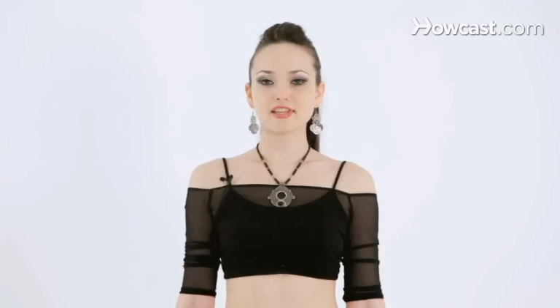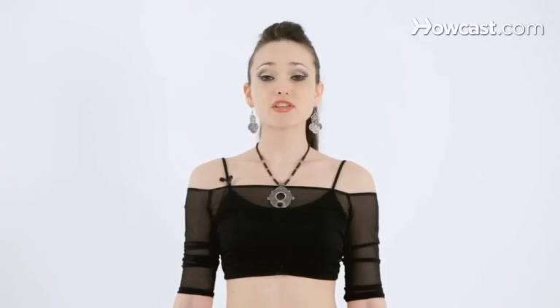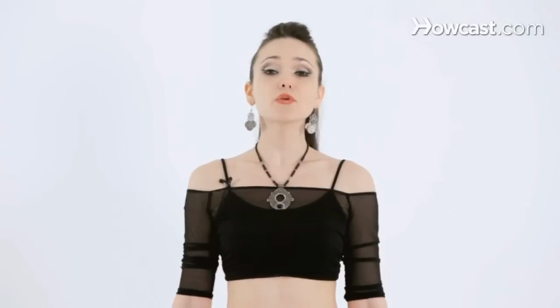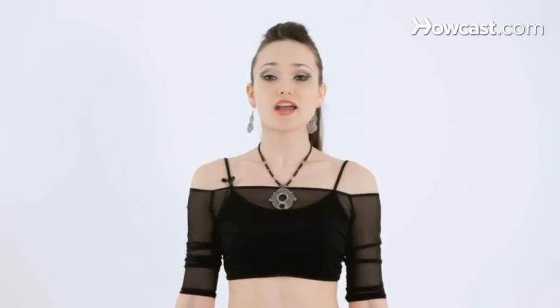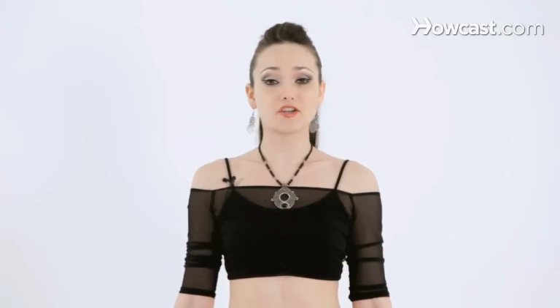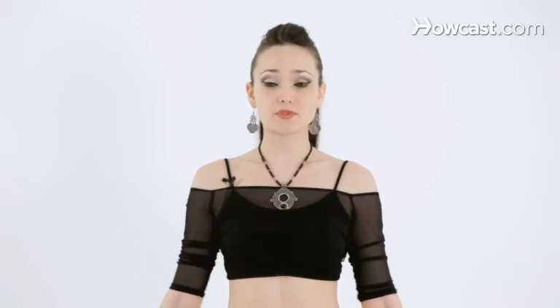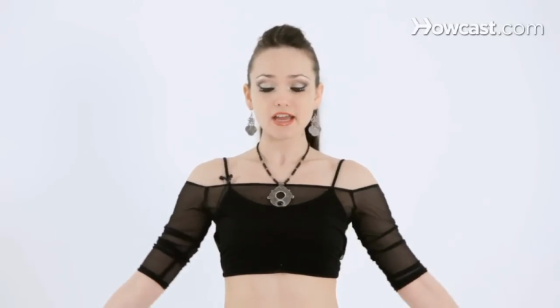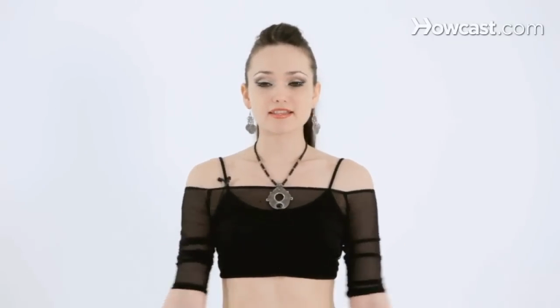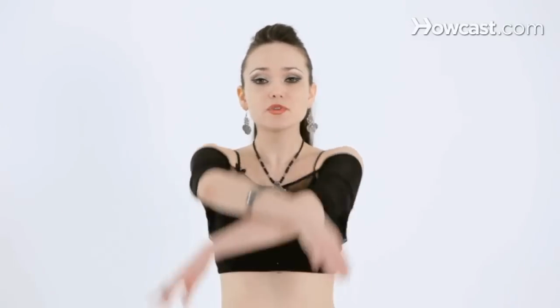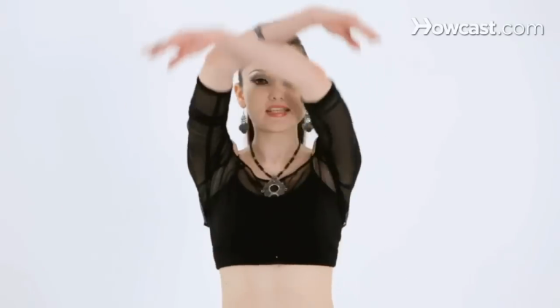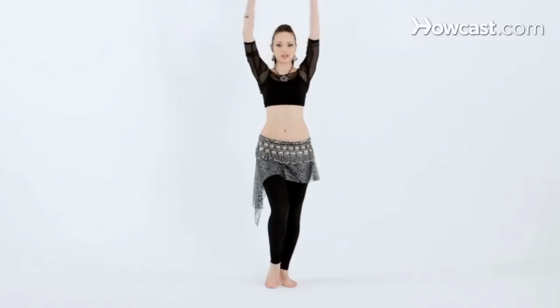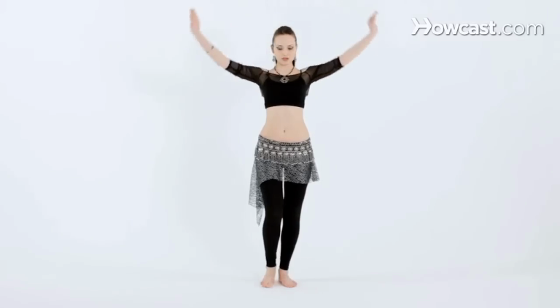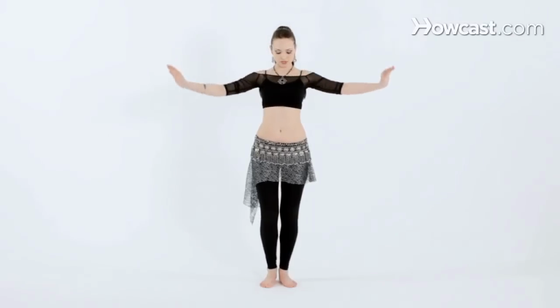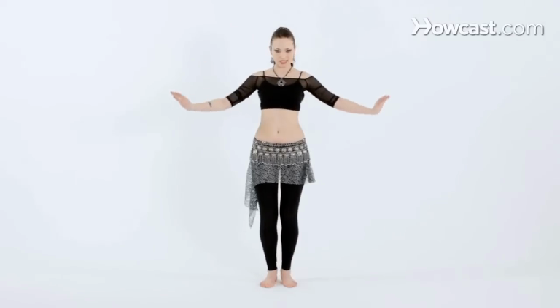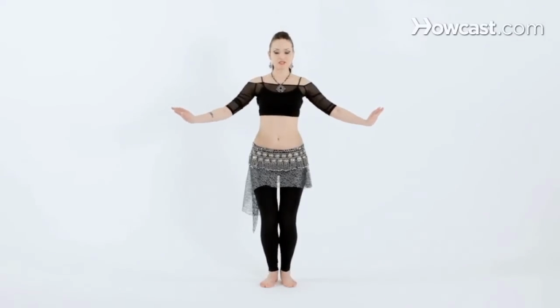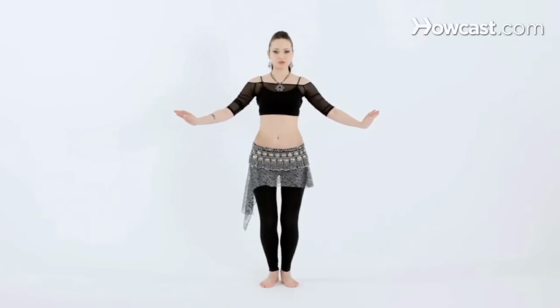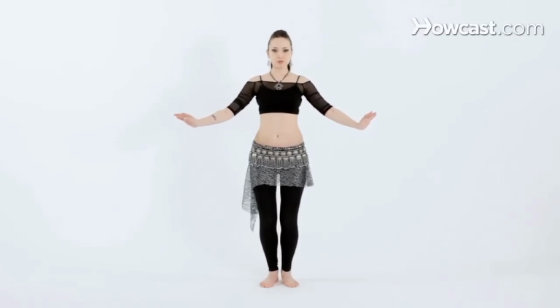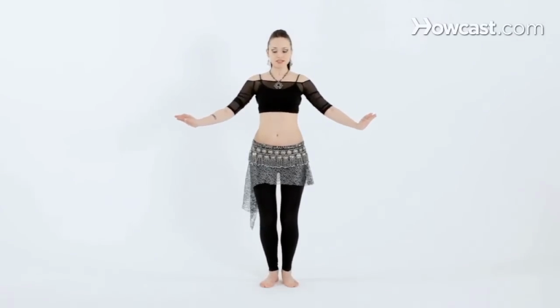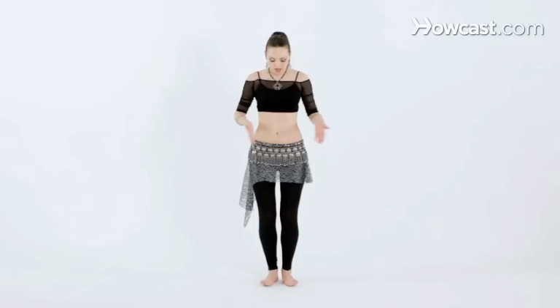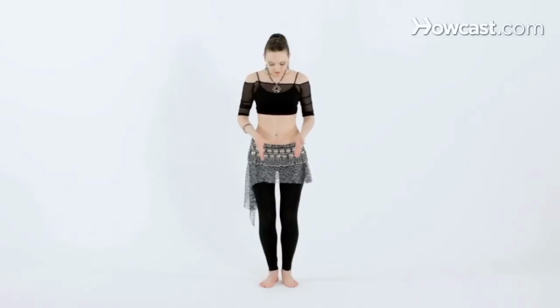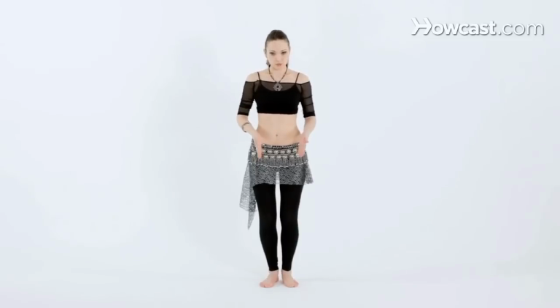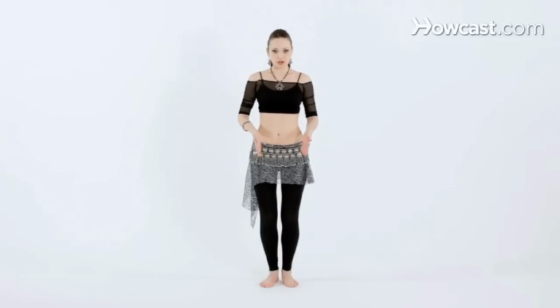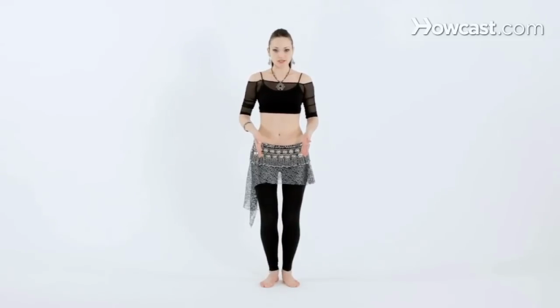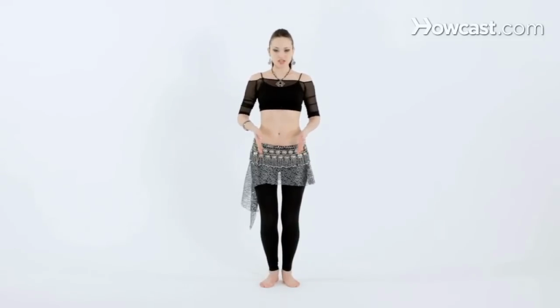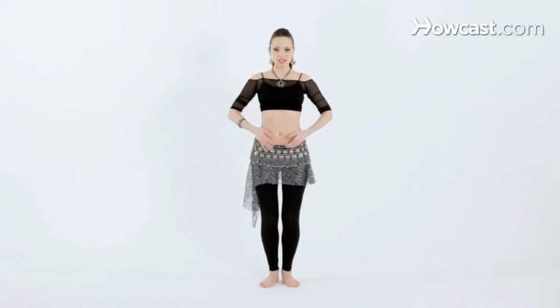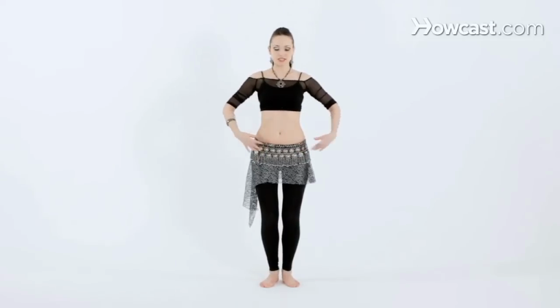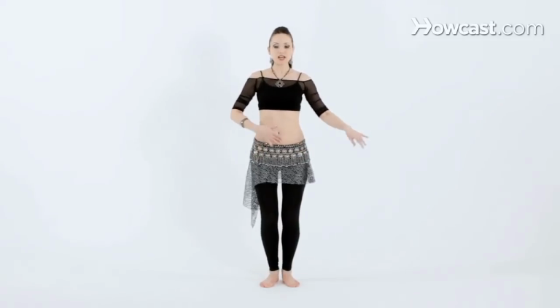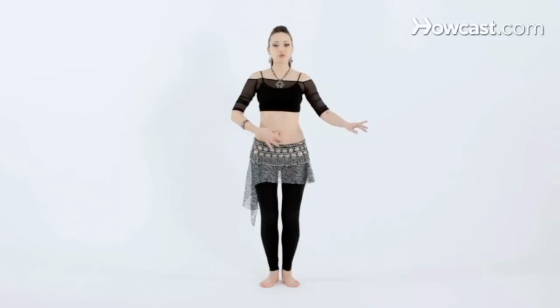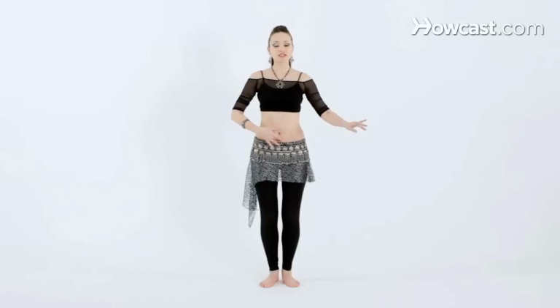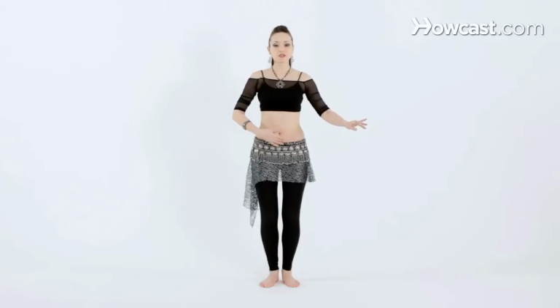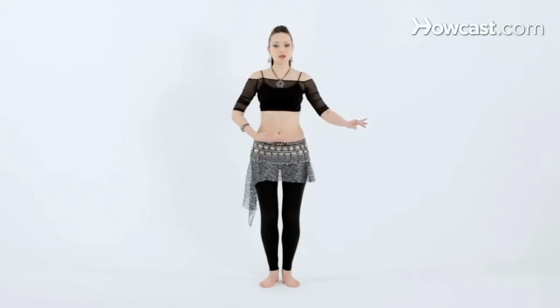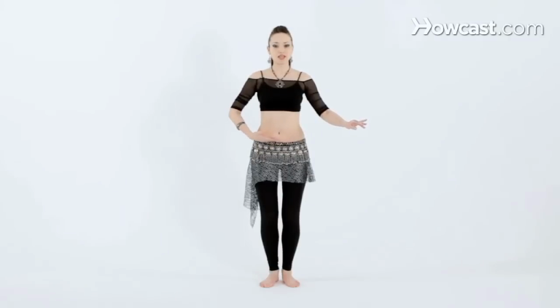So now we're going to isolate our hips. Let's assume the basic belly dance posture position. Knees are bent, feet are hip-width apart, chest is lifted, tailbone tucked under, lower abs engaged.